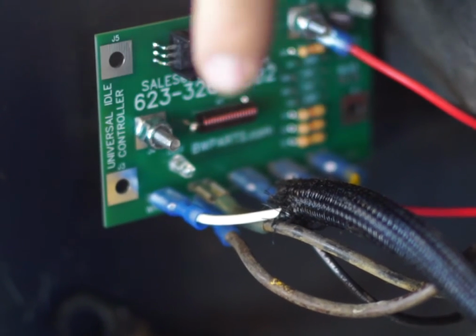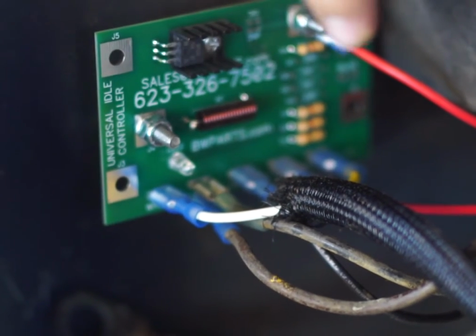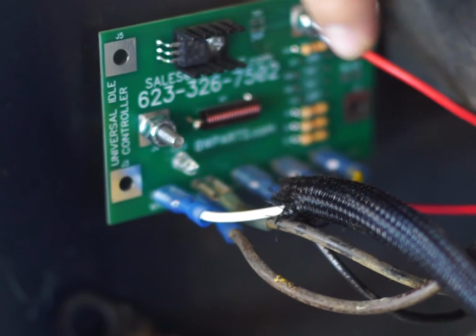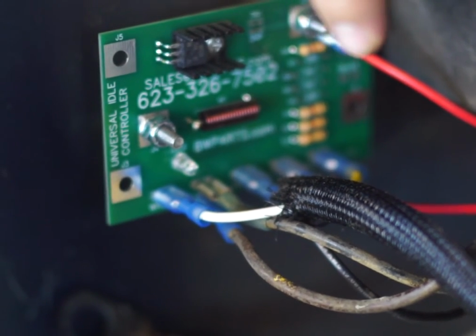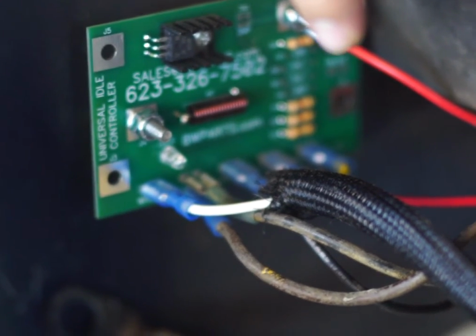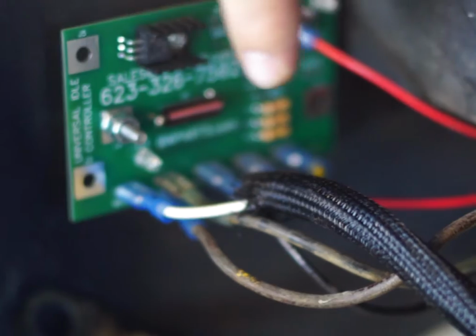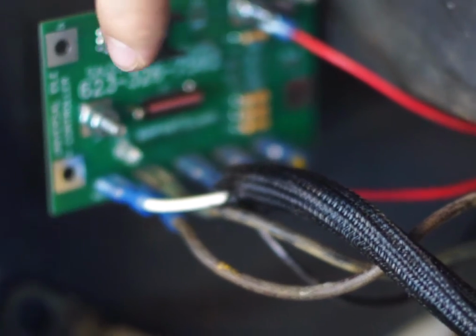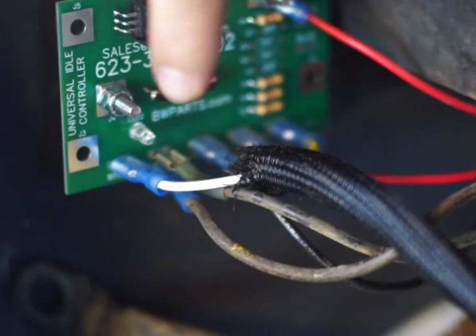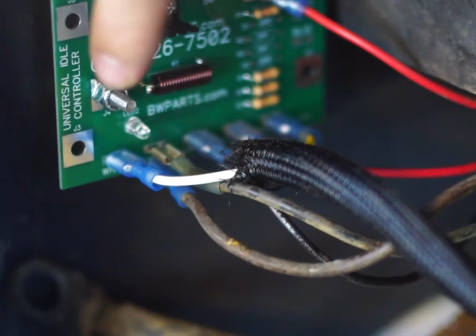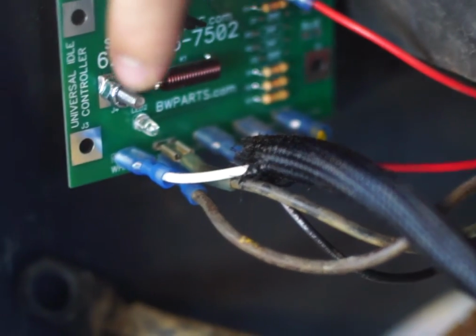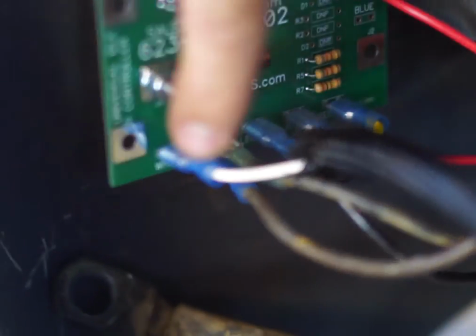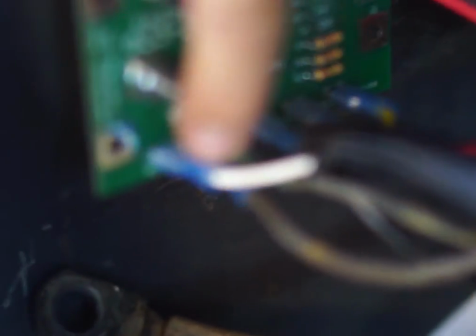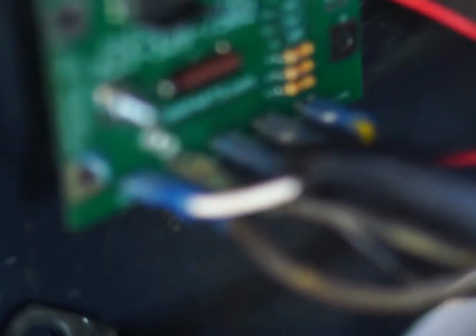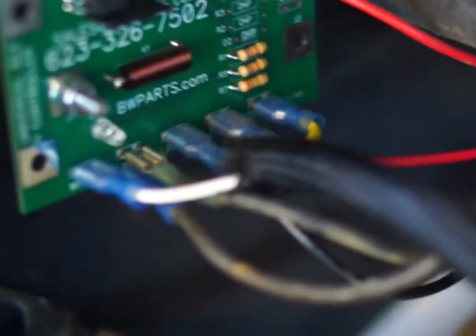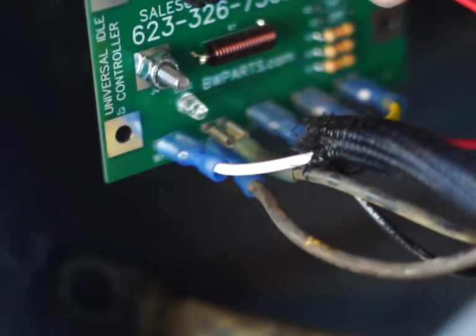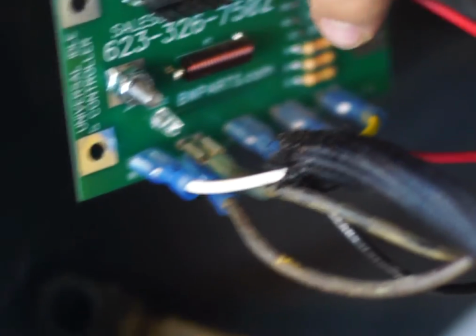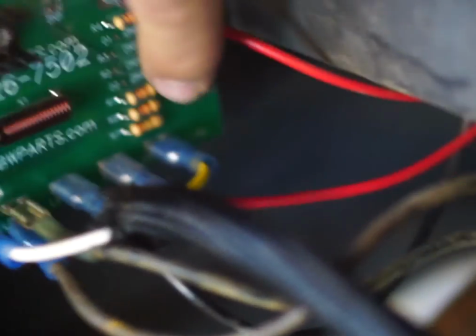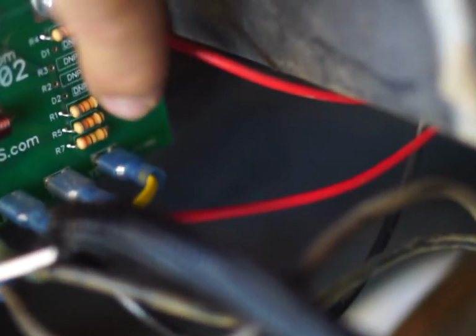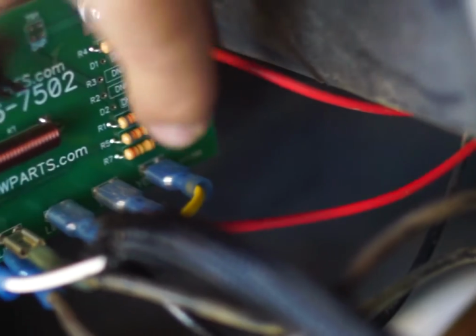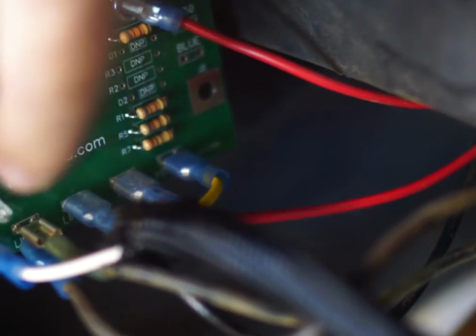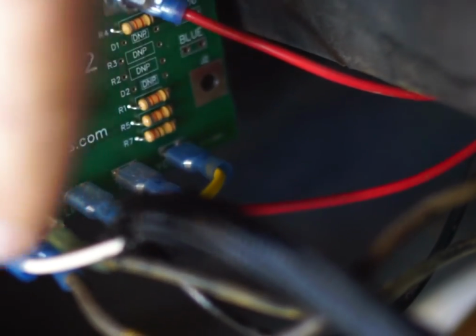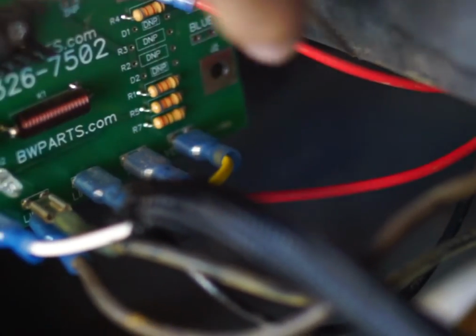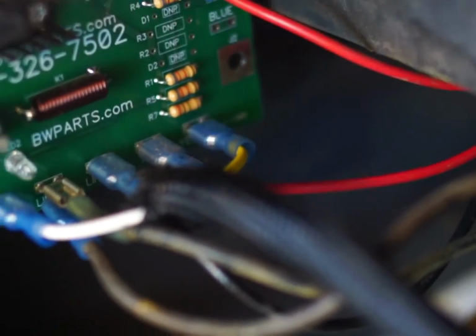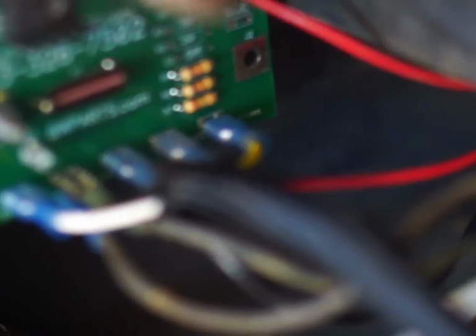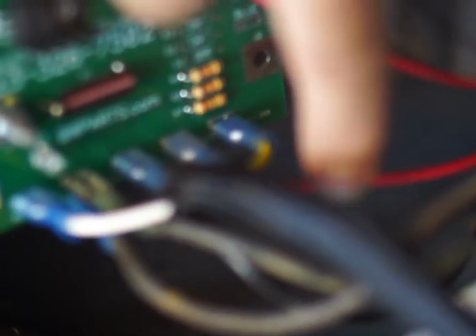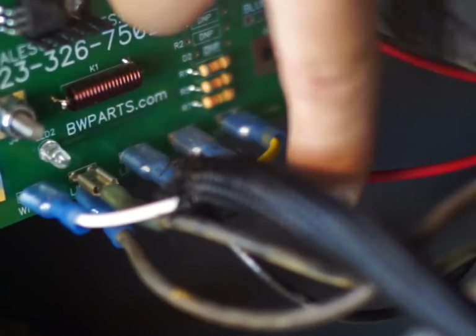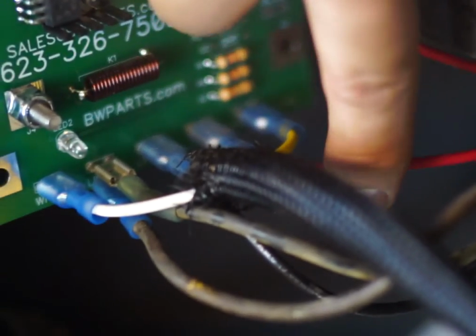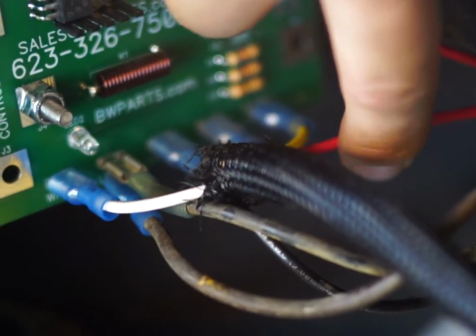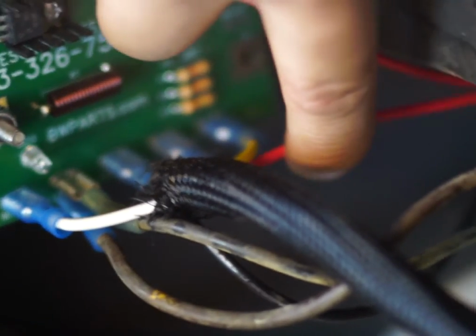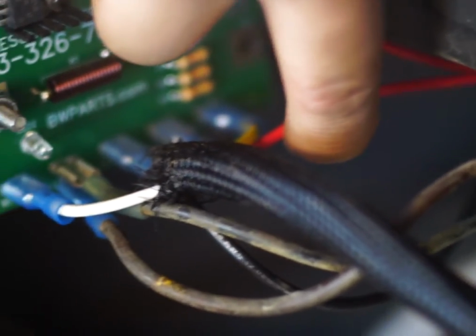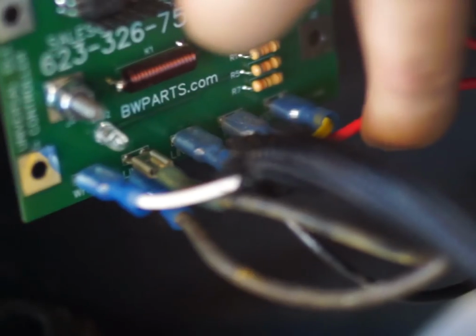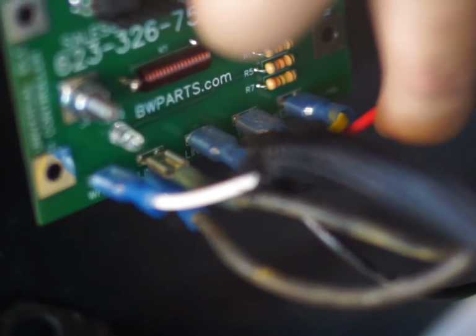You got your low idle harness coming in here. It's got a white wire coming out connected right here. You got your yellow wire coming out connected right there — both of them say white and yellow. You got this red wire coming in here — that's from your reed switch.